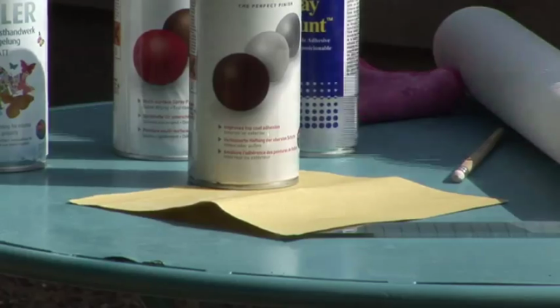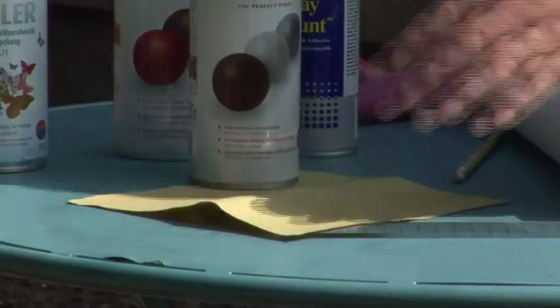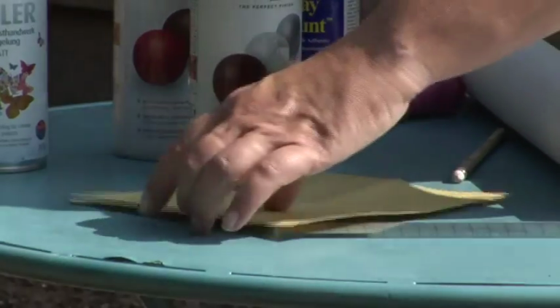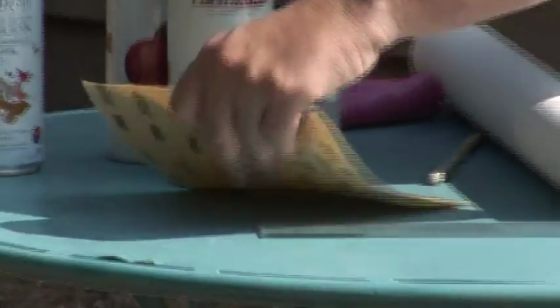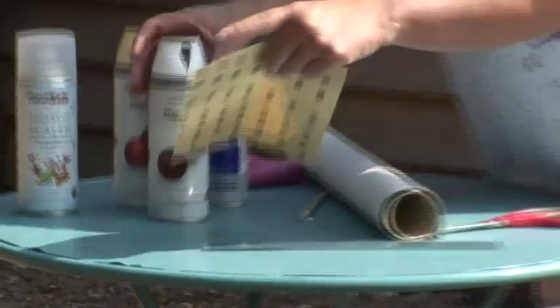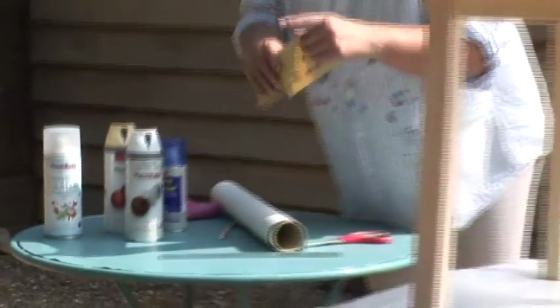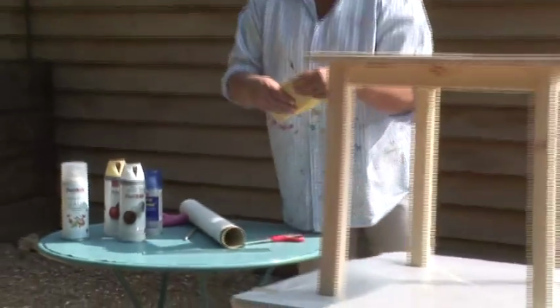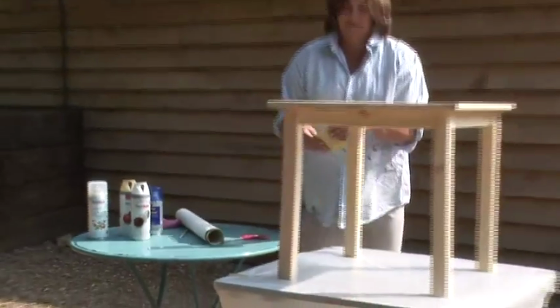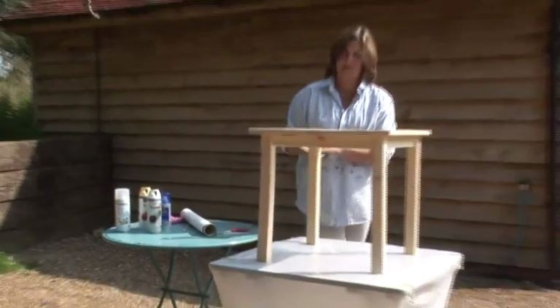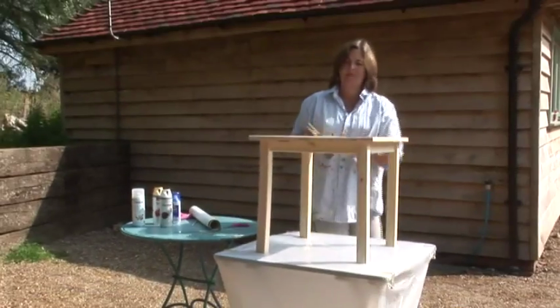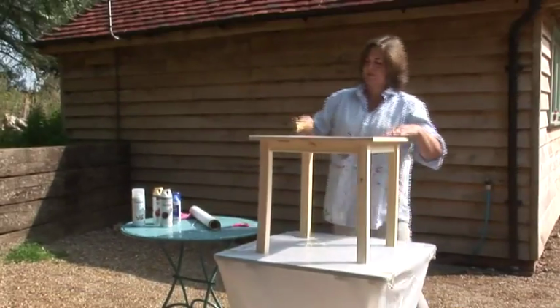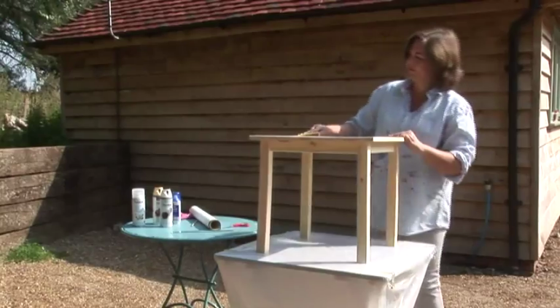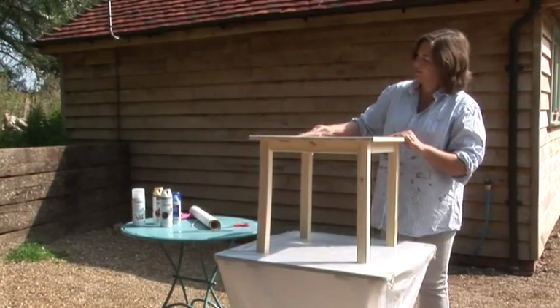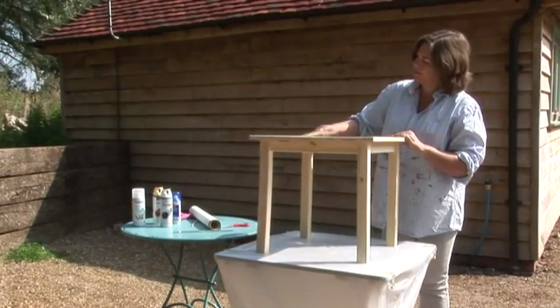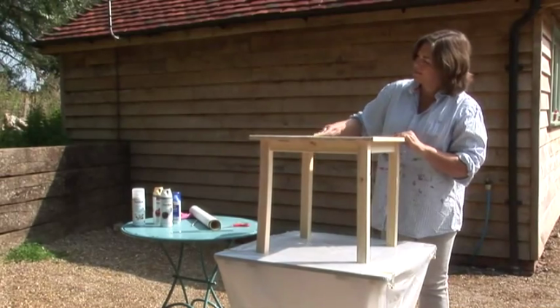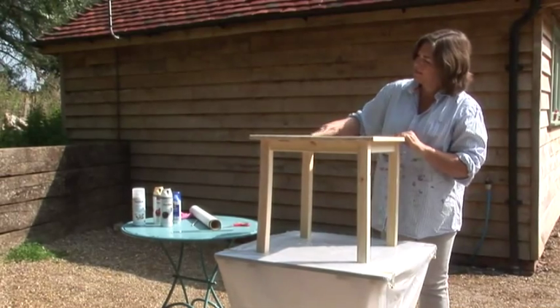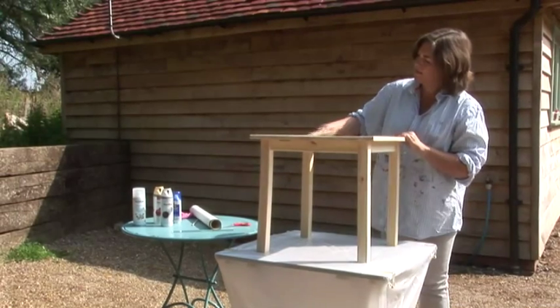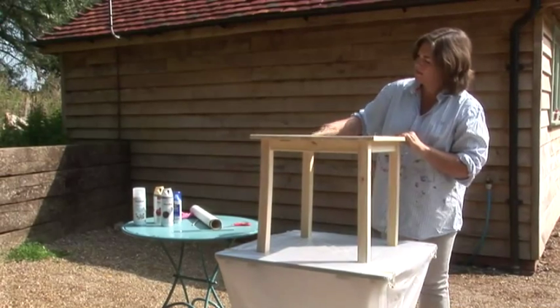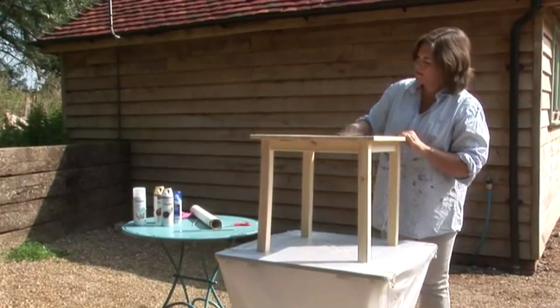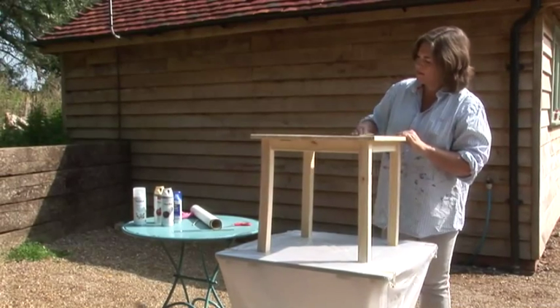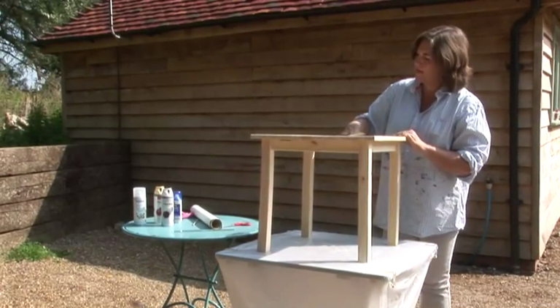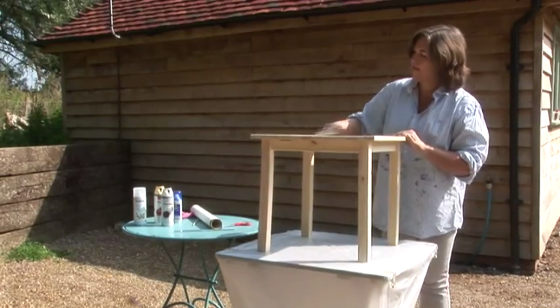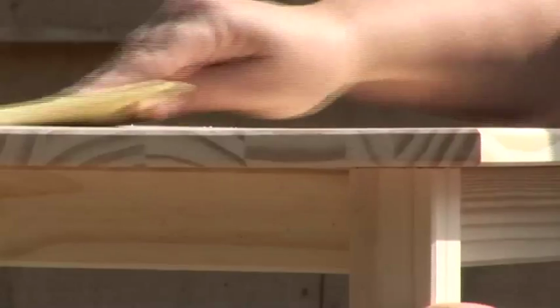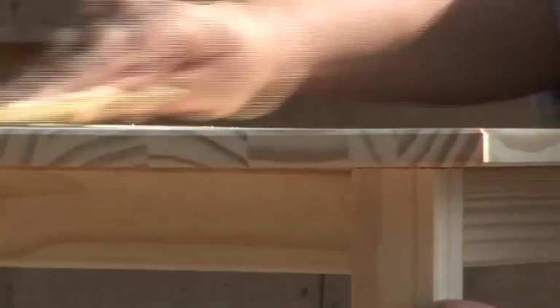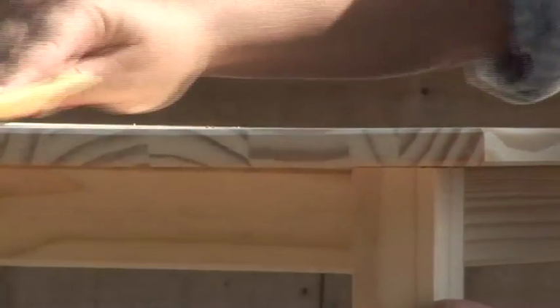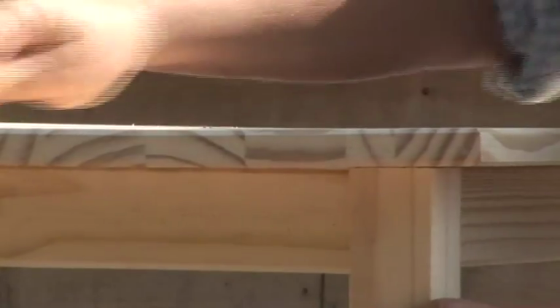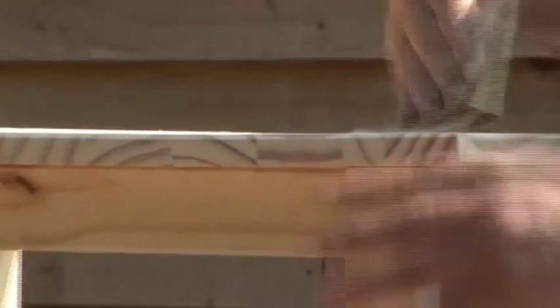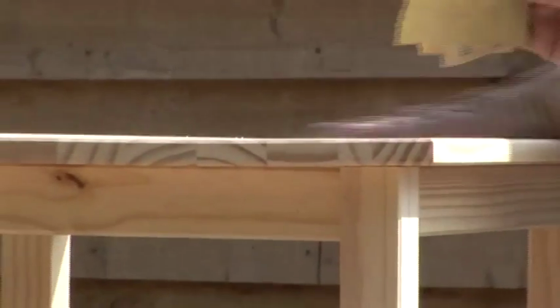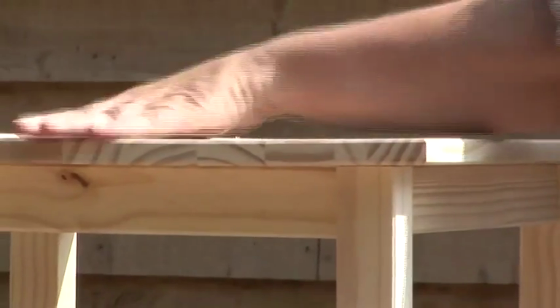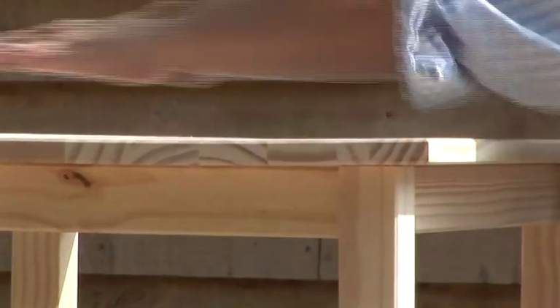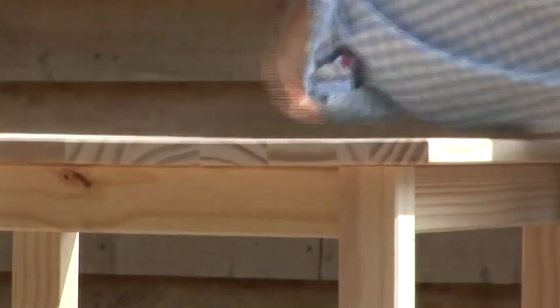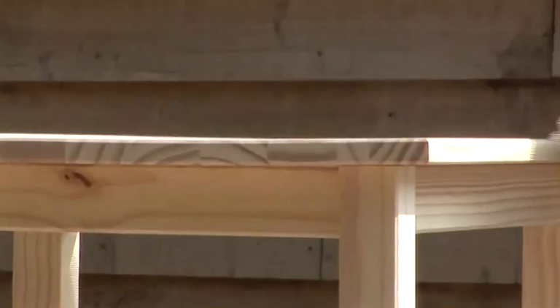As this is a new table, a light sanding with fine sandpaper is a good idea. Anything you want to spray must be clean and dry, free of dust or grease, and any loose flakes of old paint or varnish should be removed.